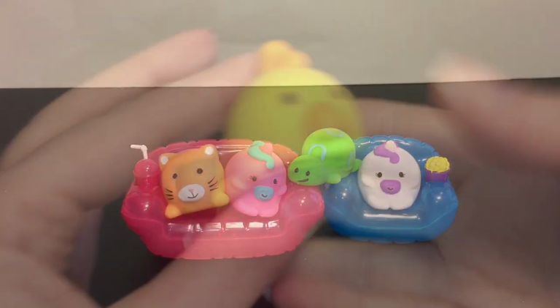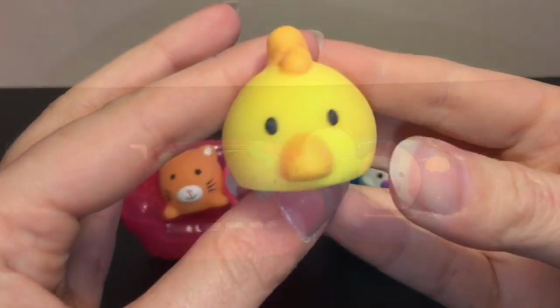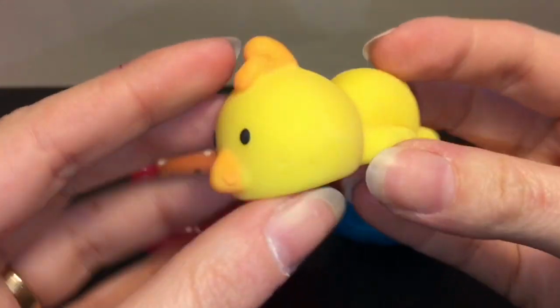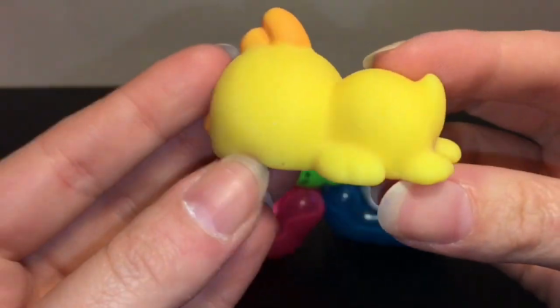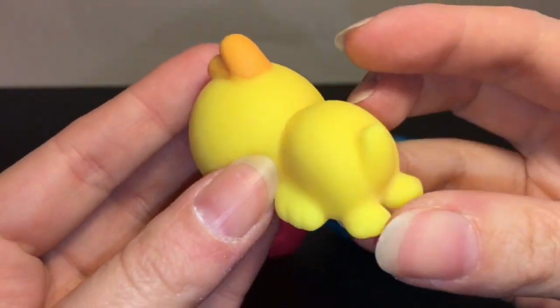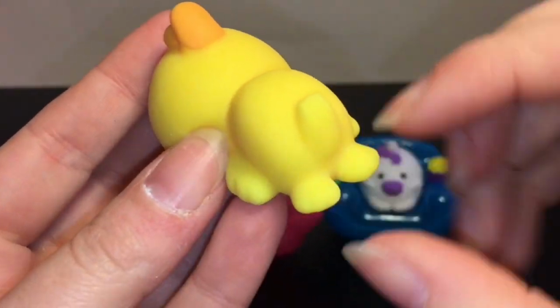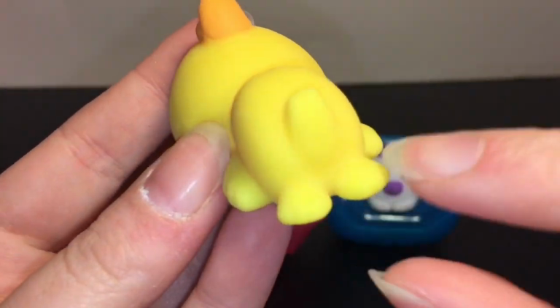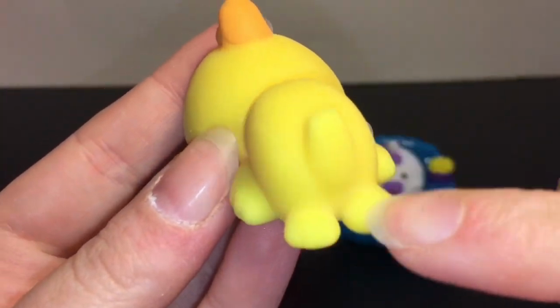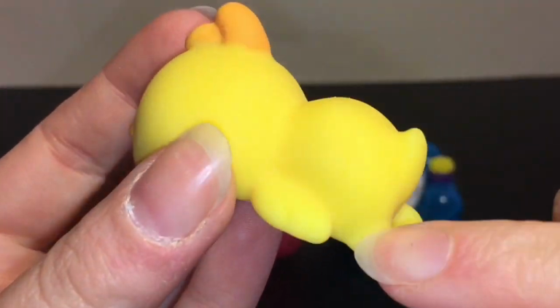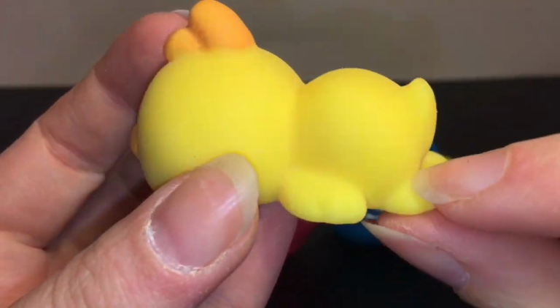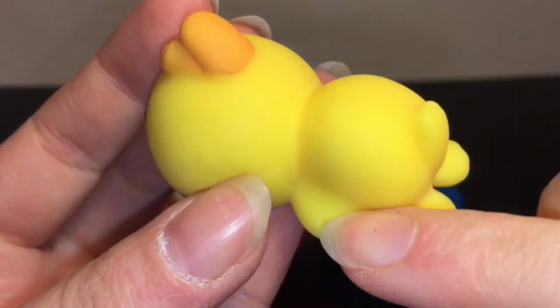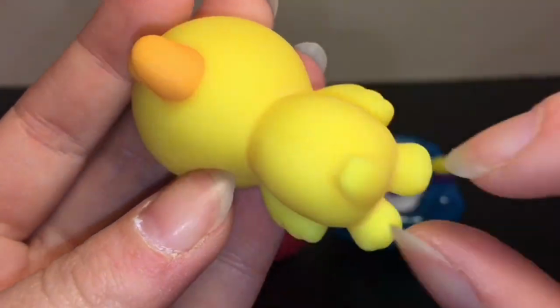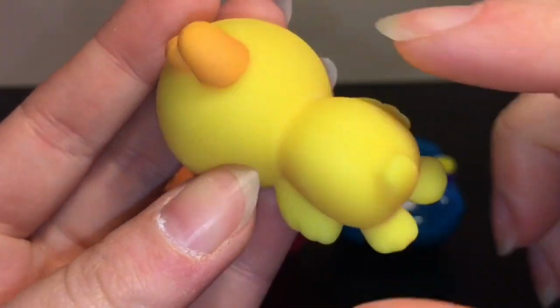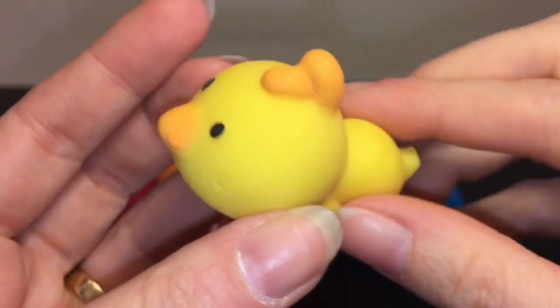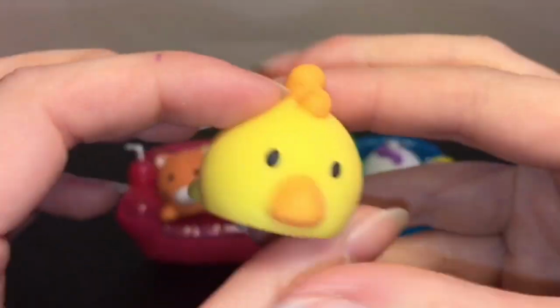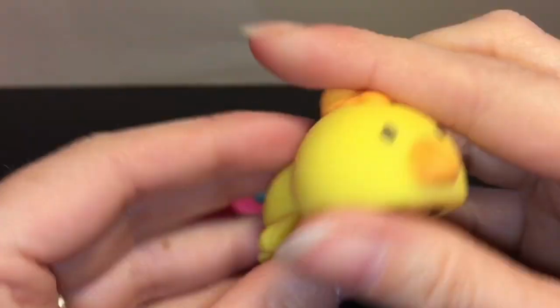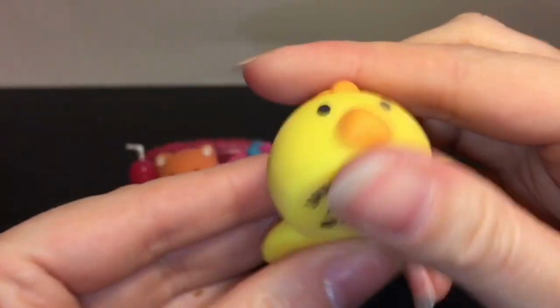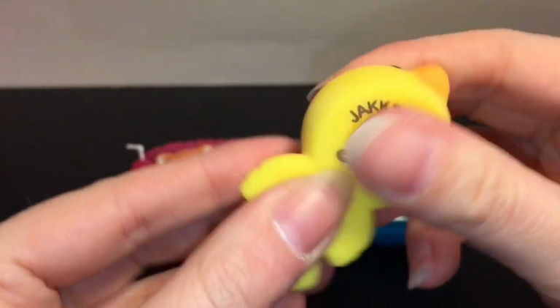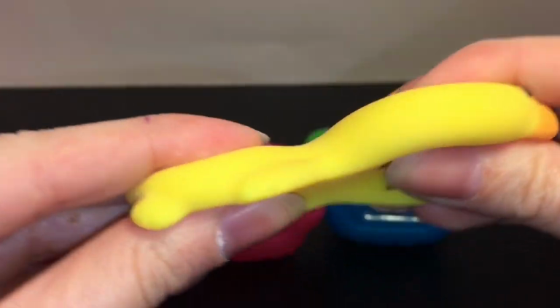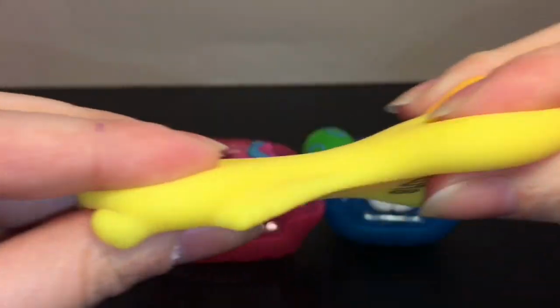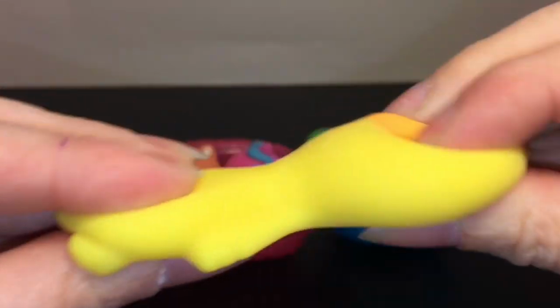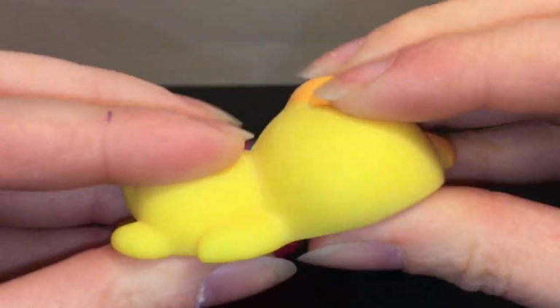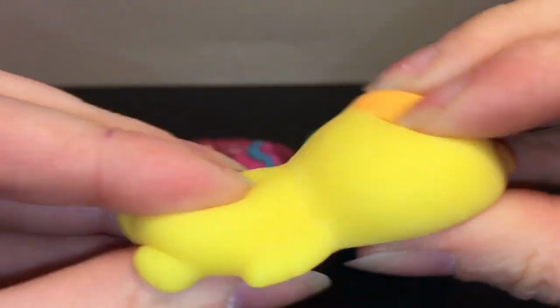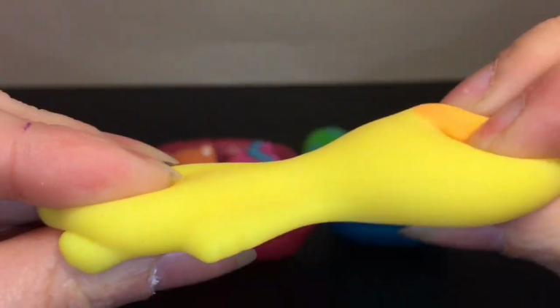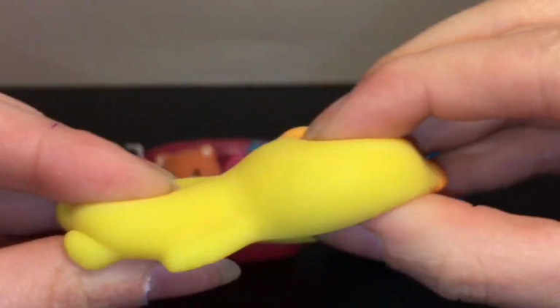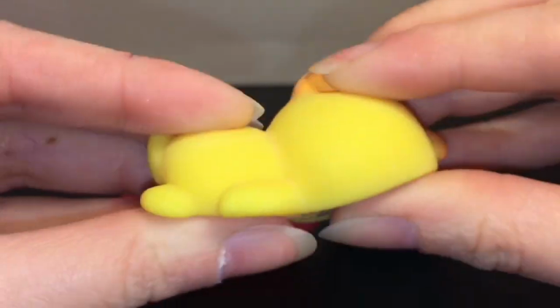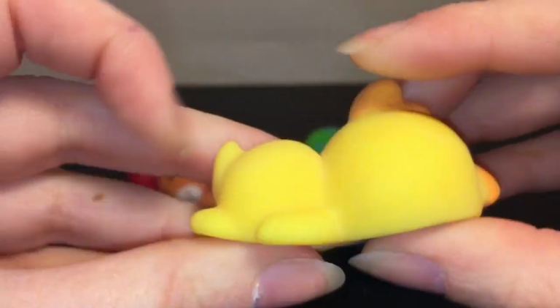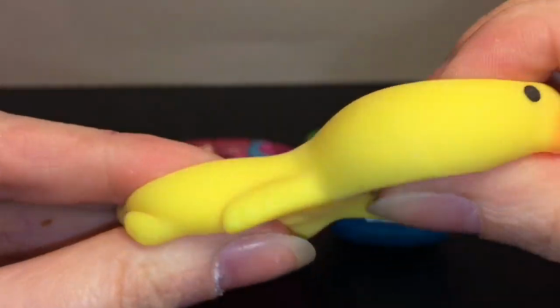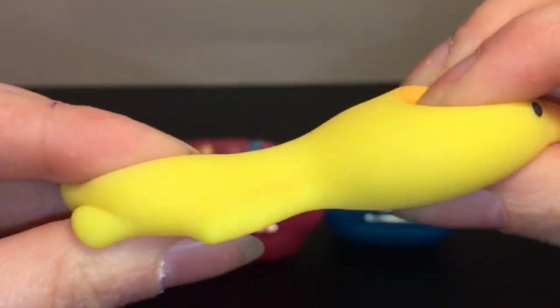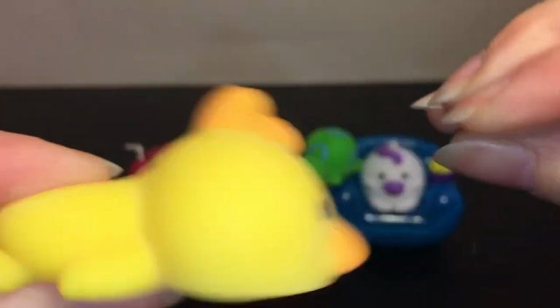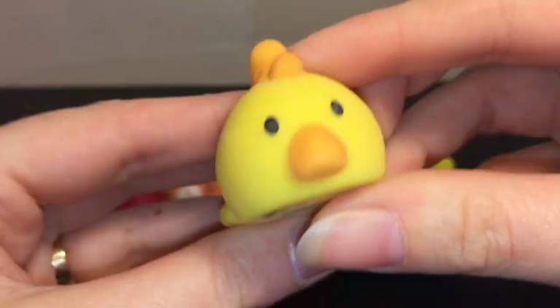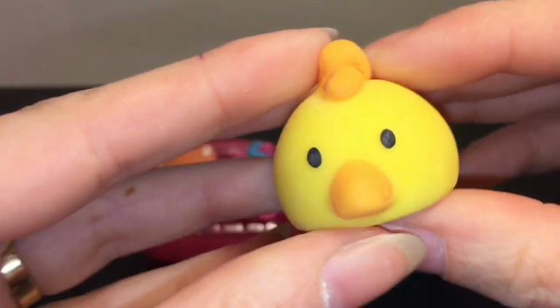Then we have this adorable chicken — look at those feet, that's so cute, and the little wings! Adorable shape. Very, very squishy and stretchy, so definitely the flat ones are very stretchy.